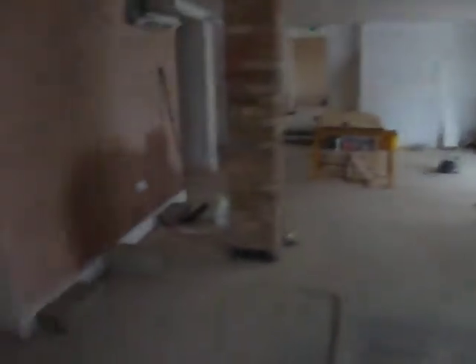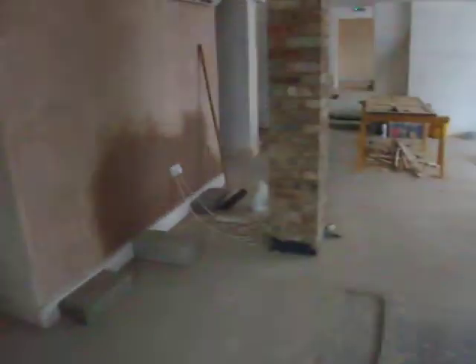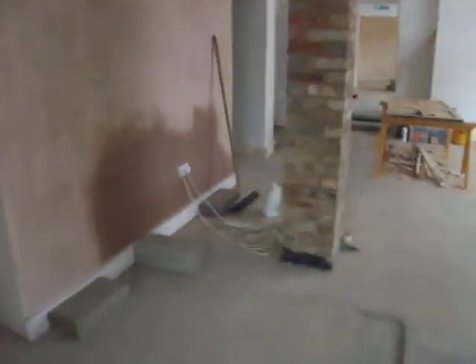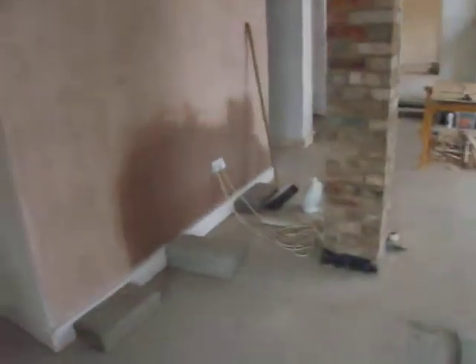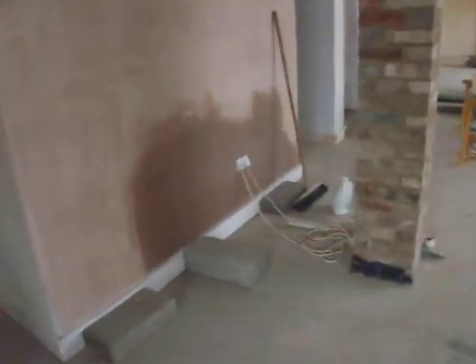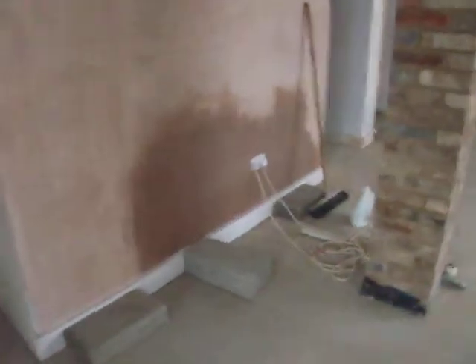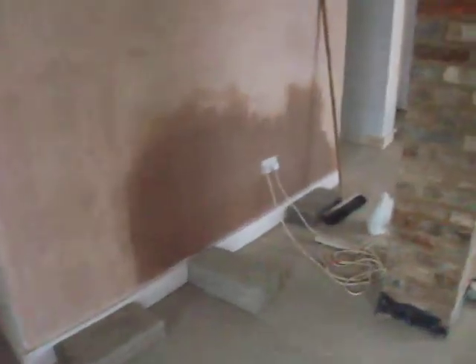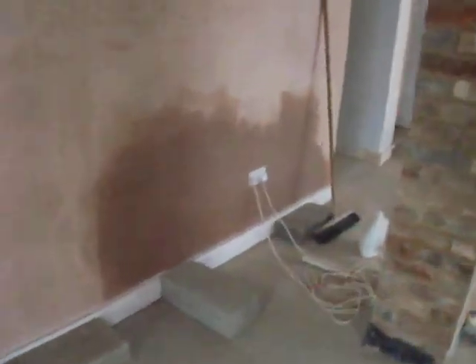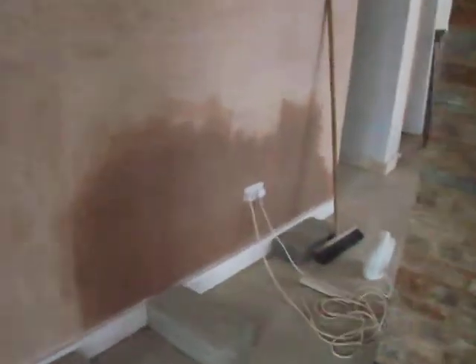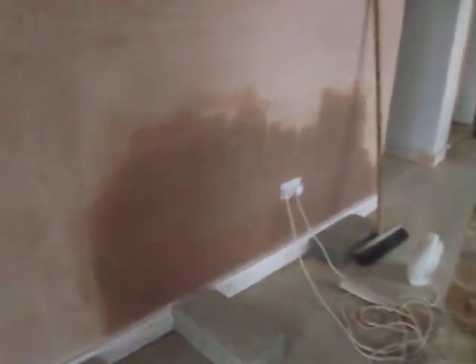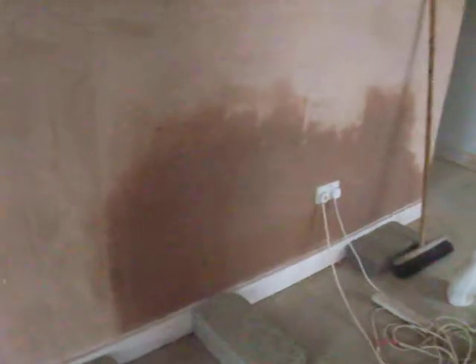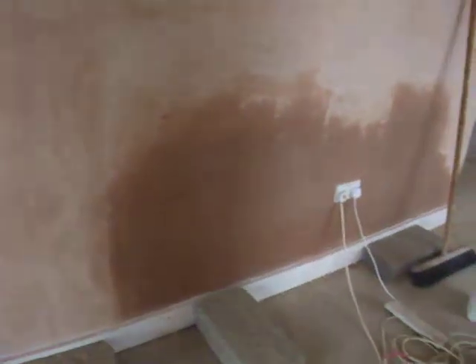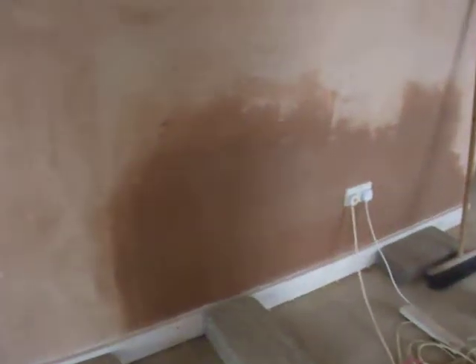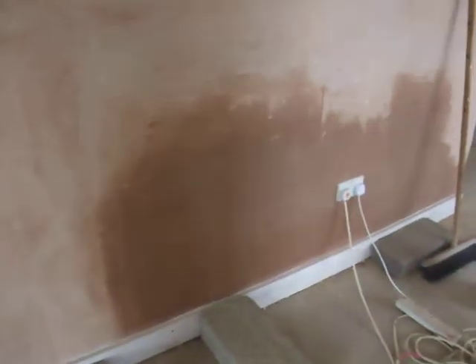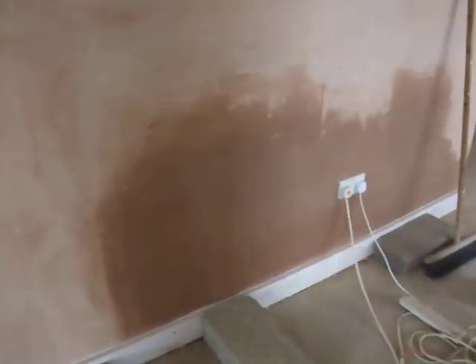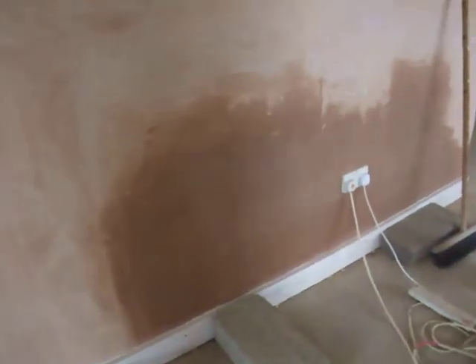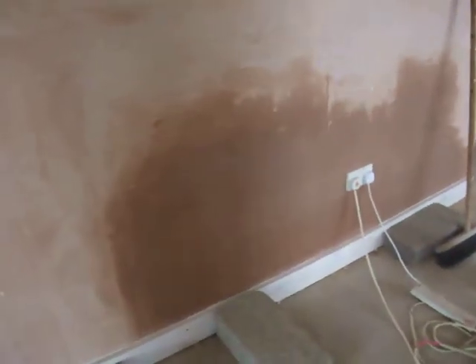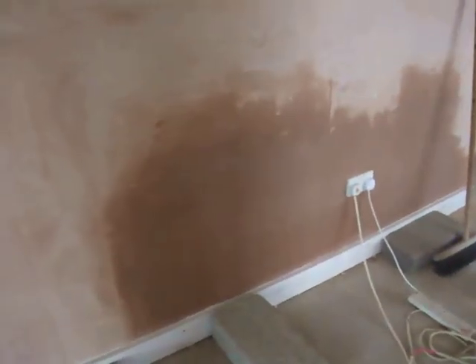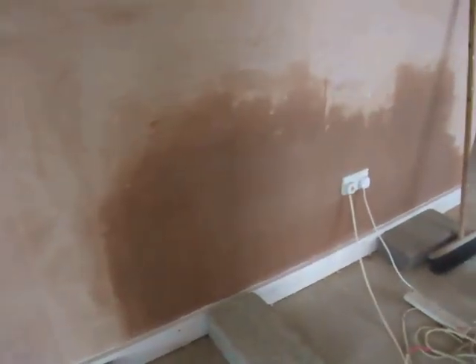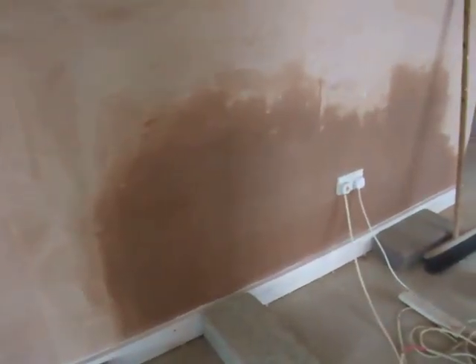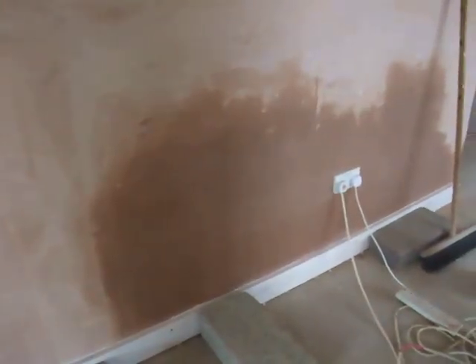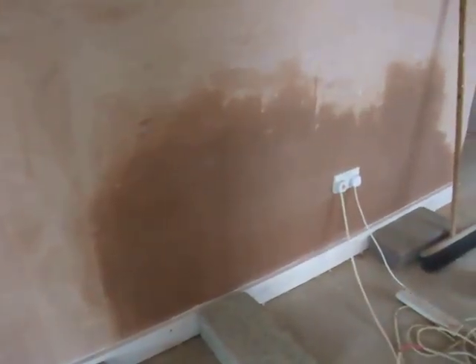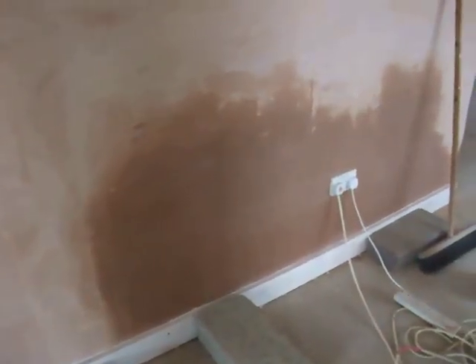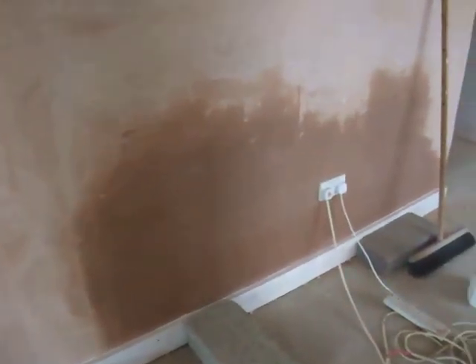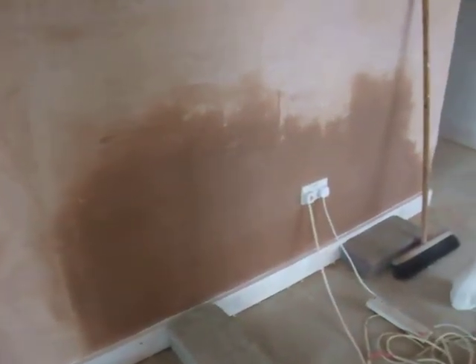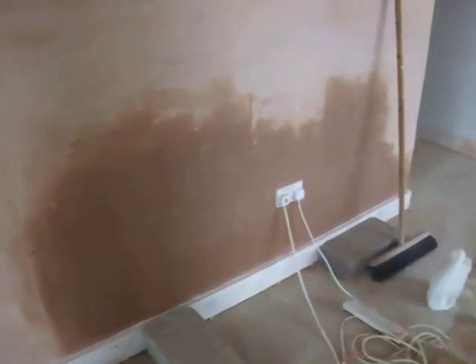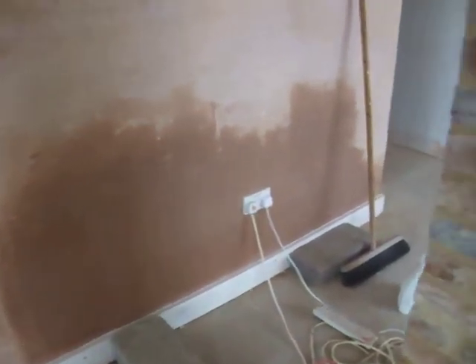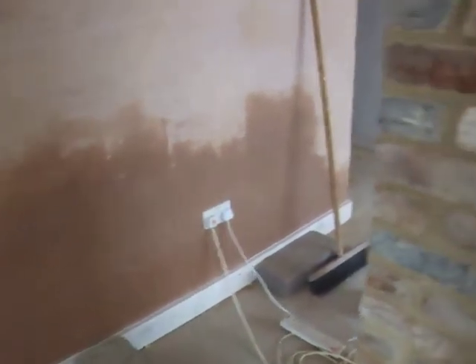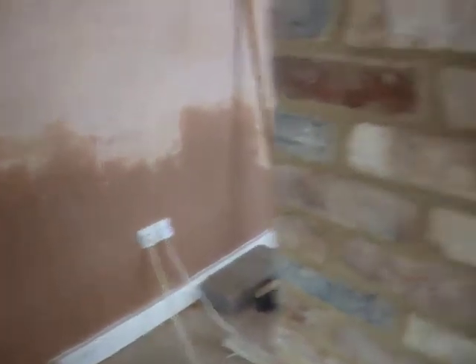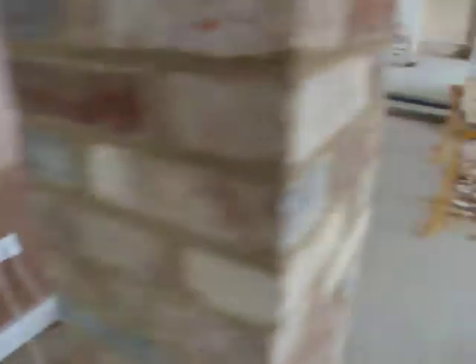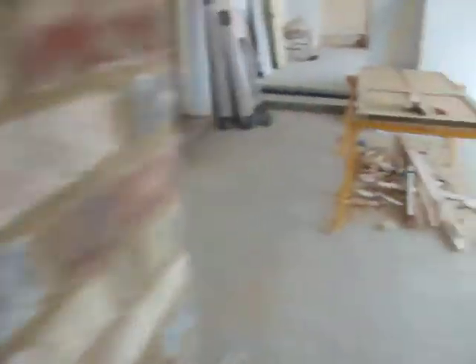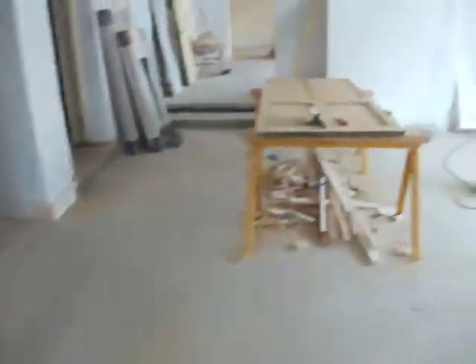This wall's not drying out. We're a bit concerned about this. We might have to re-inject it.